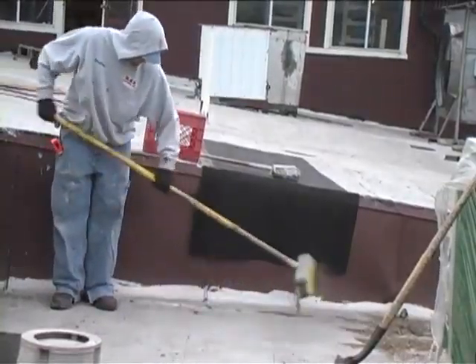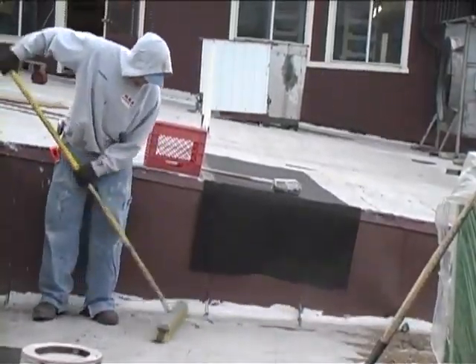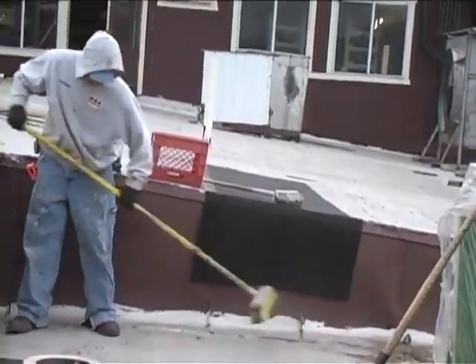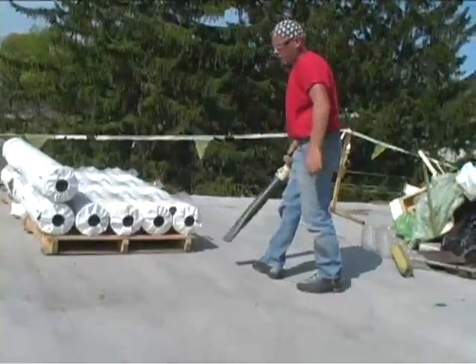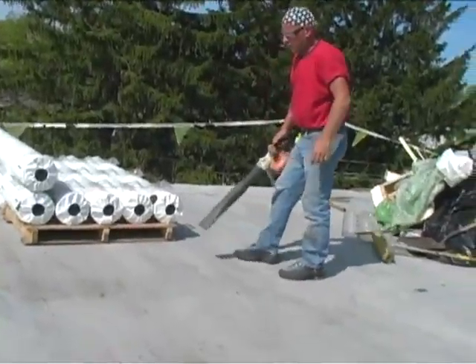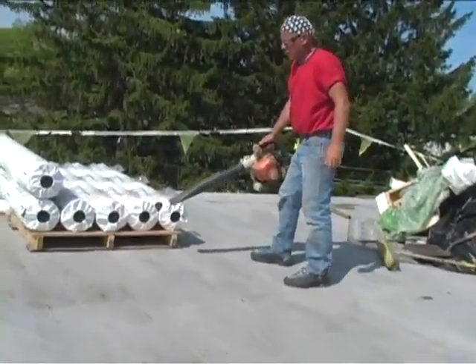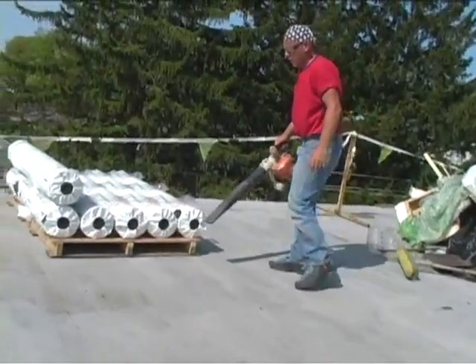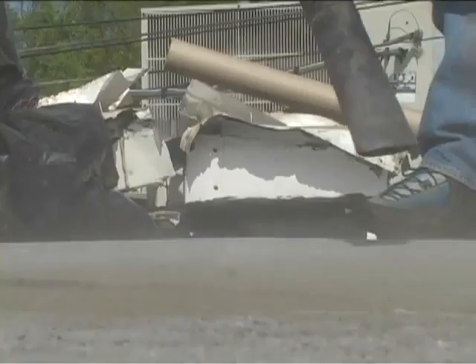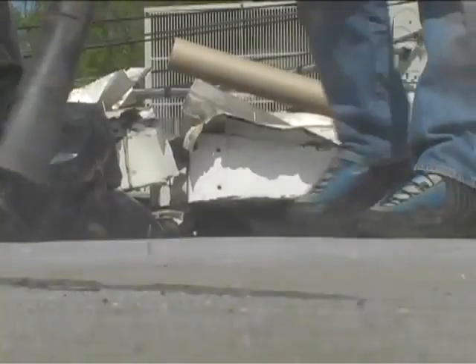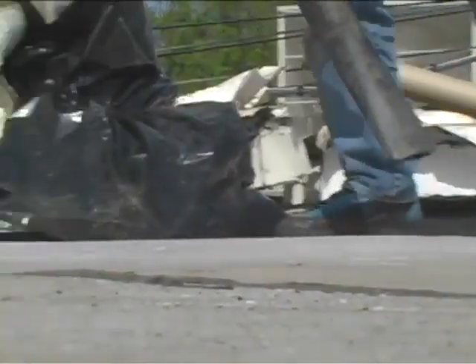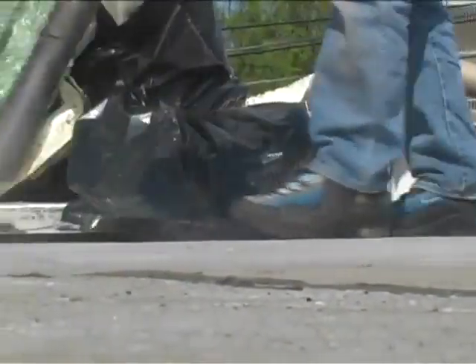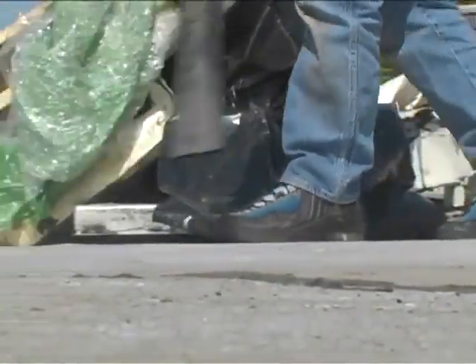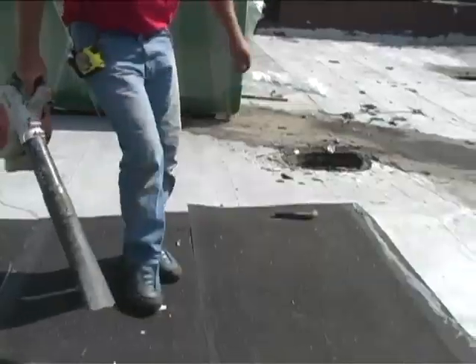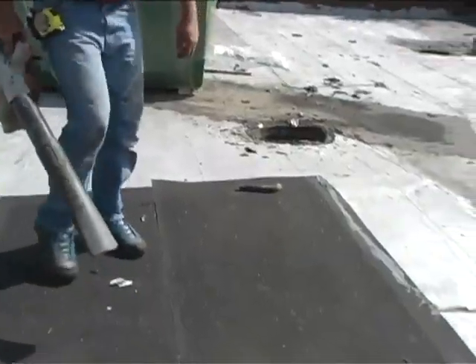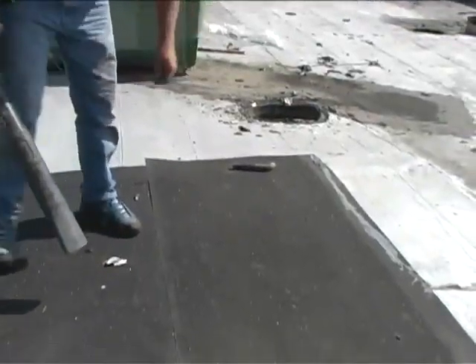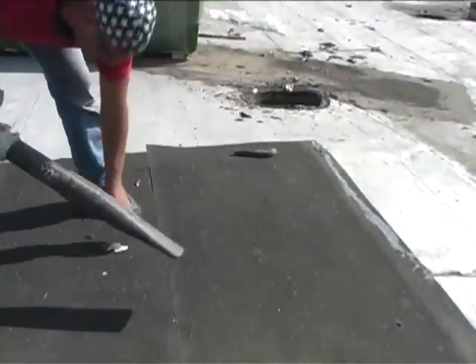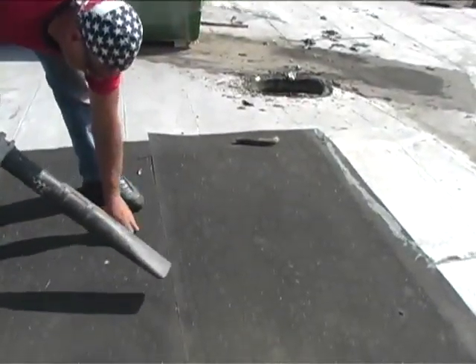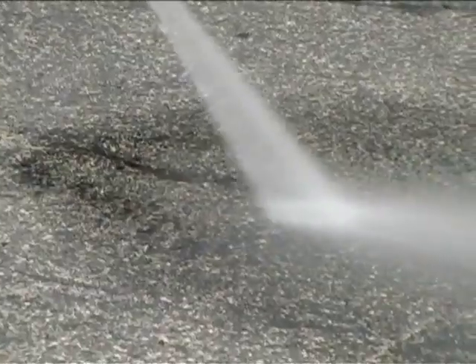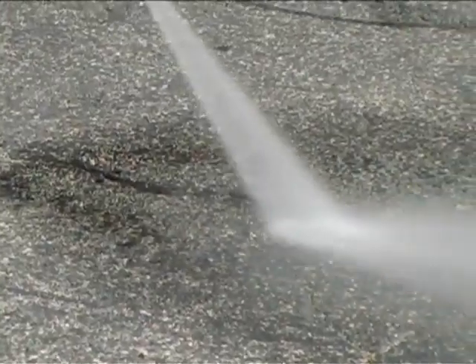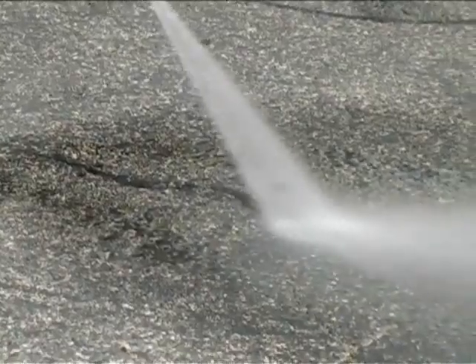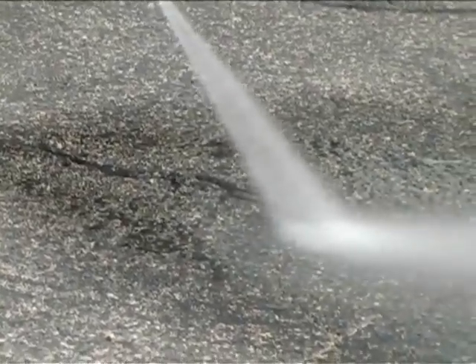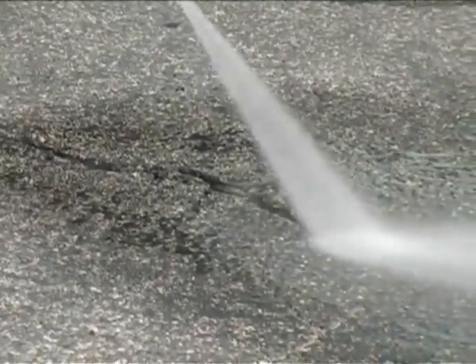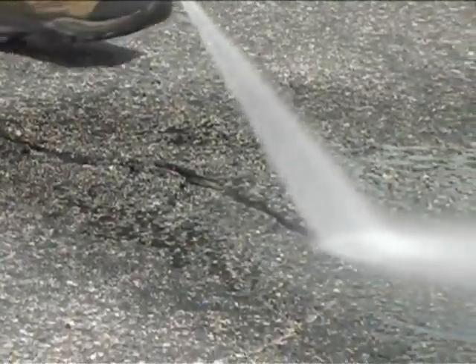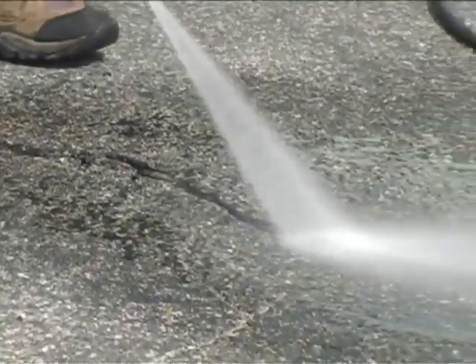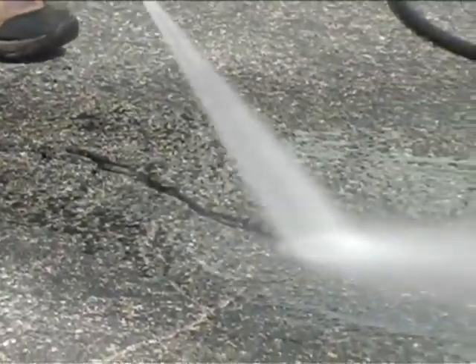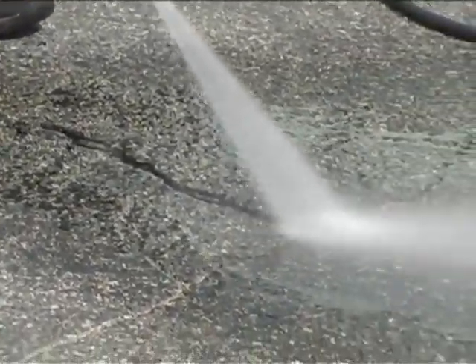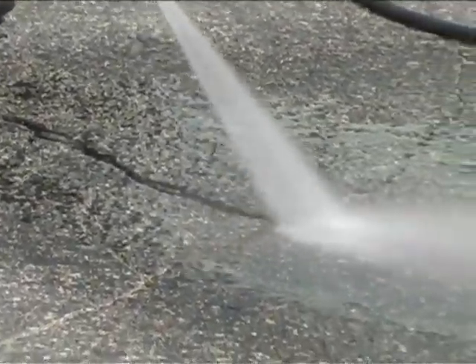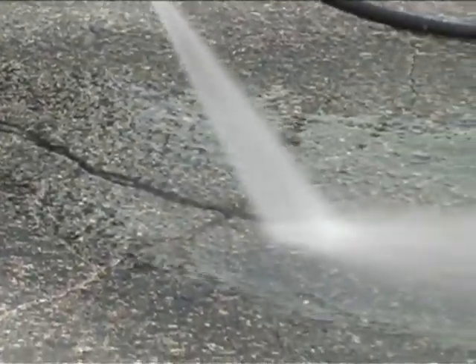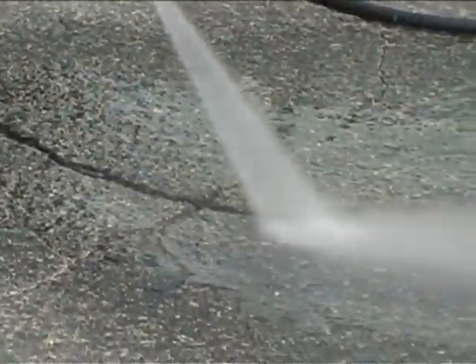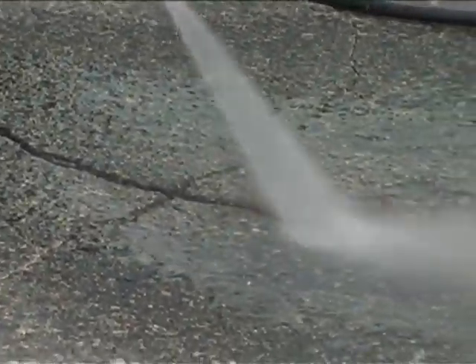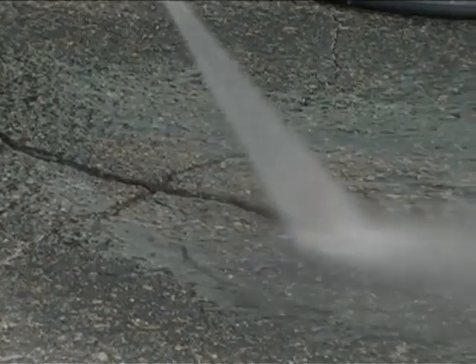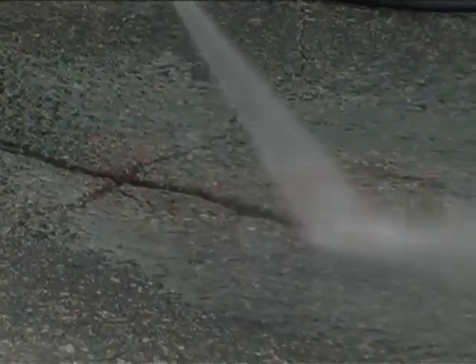Use a sweeper or power blower to make sure the surface has no grease, dirt, loose gravel or other debris. However, high pressure water can be used to clean the surface if it will not damage the building or its contents.